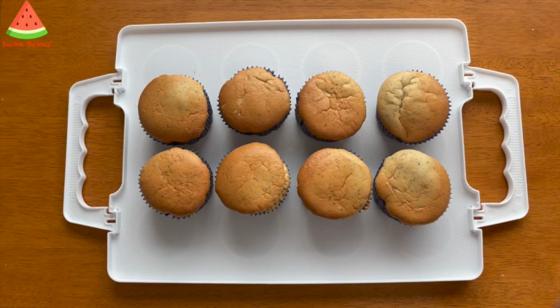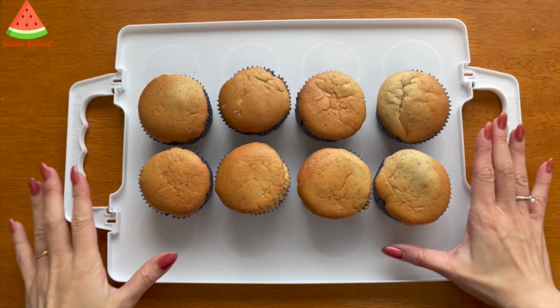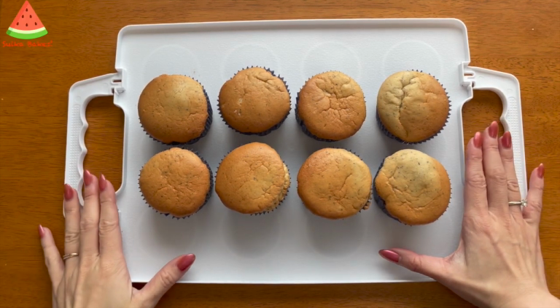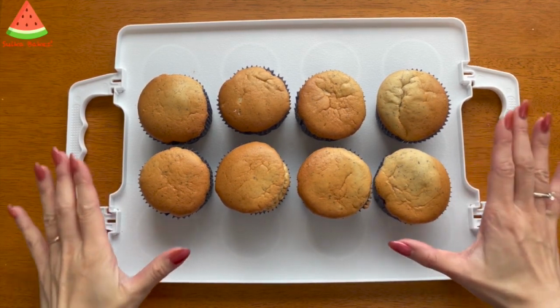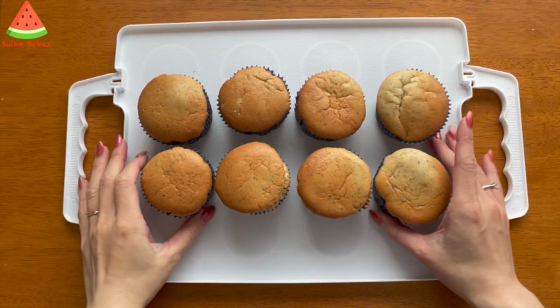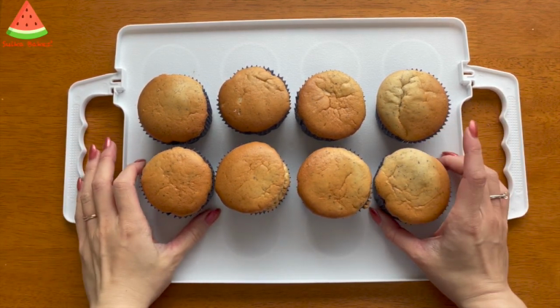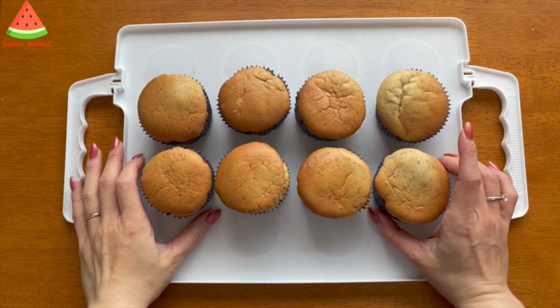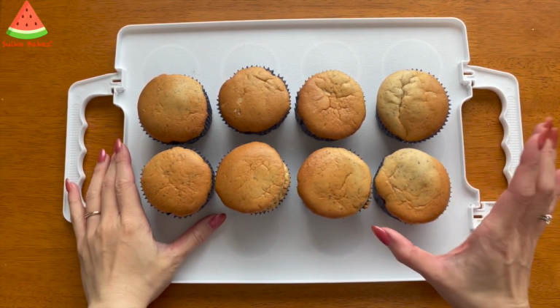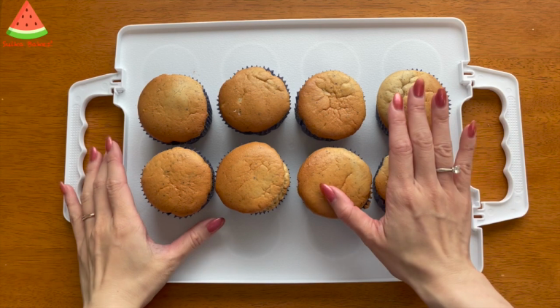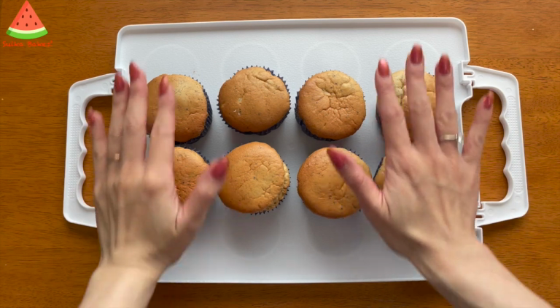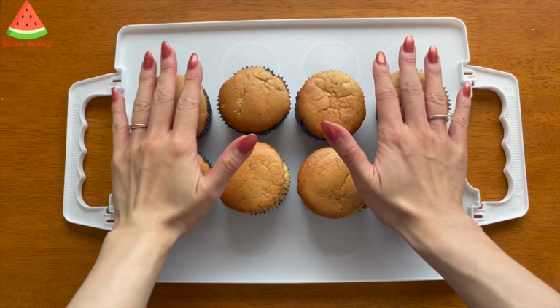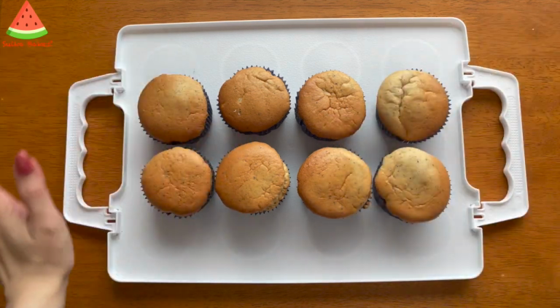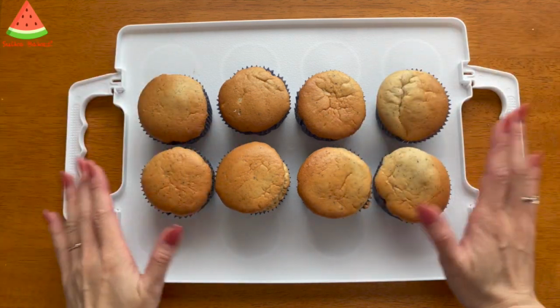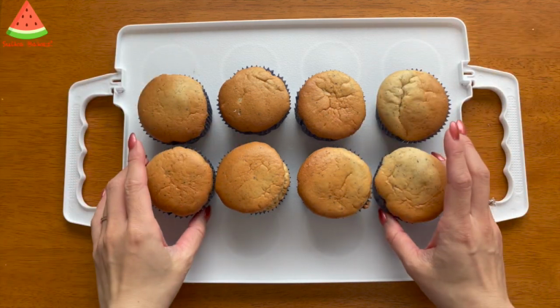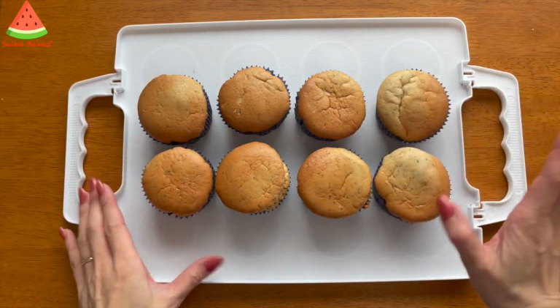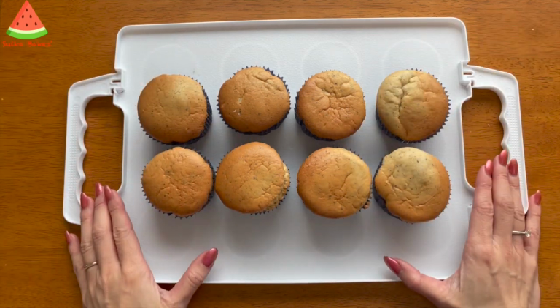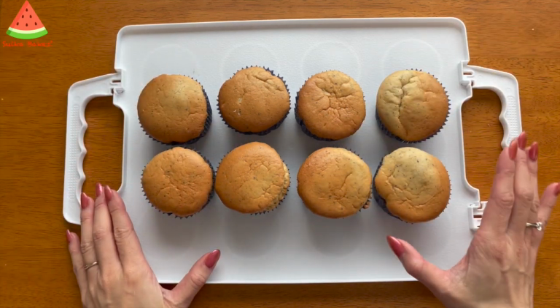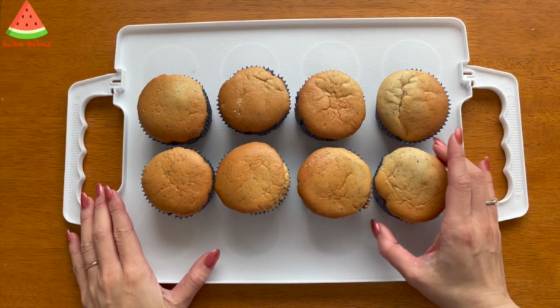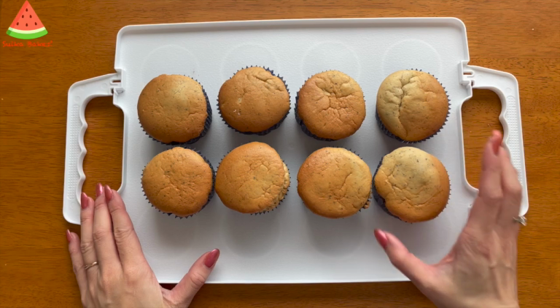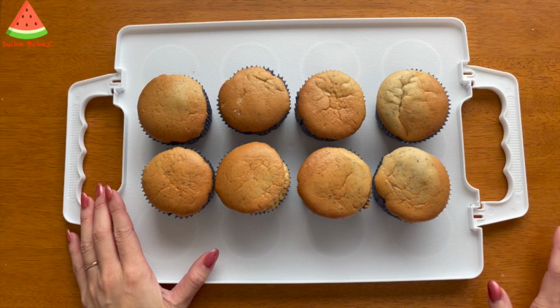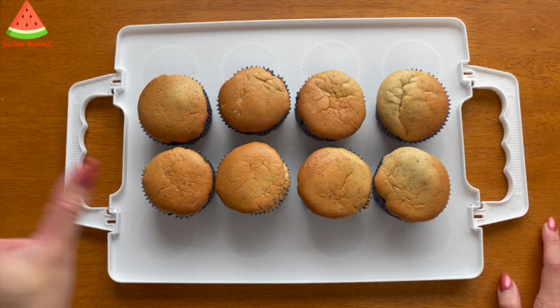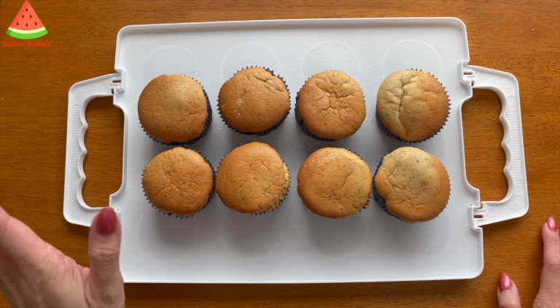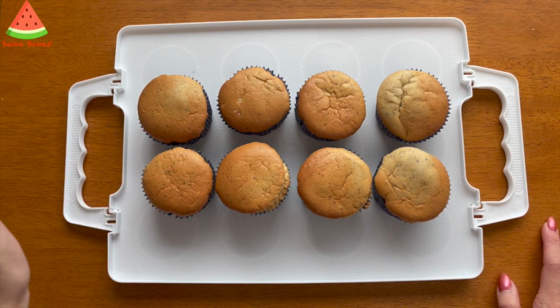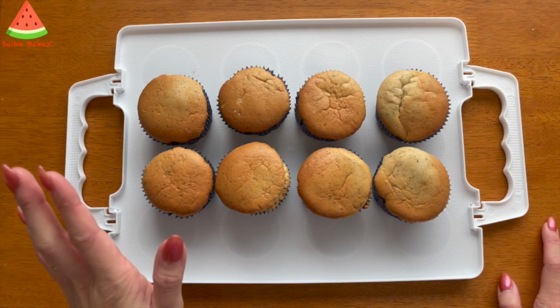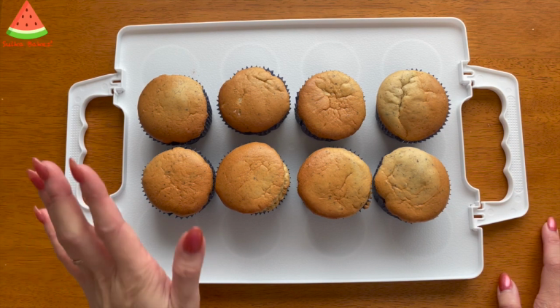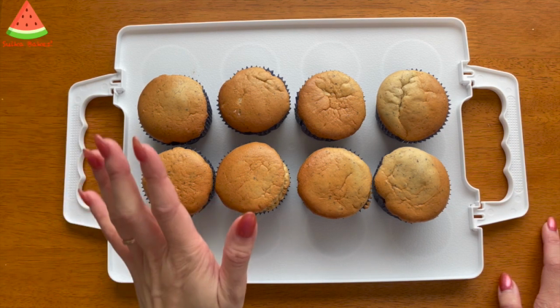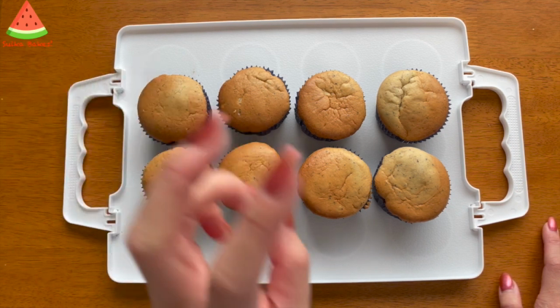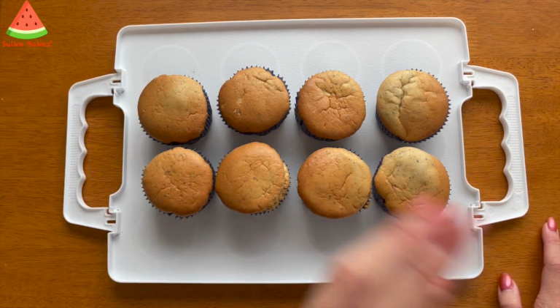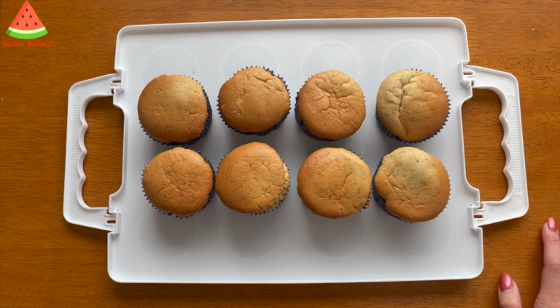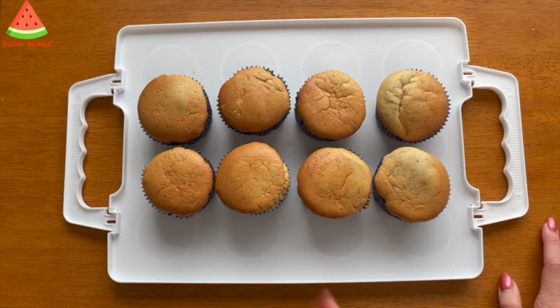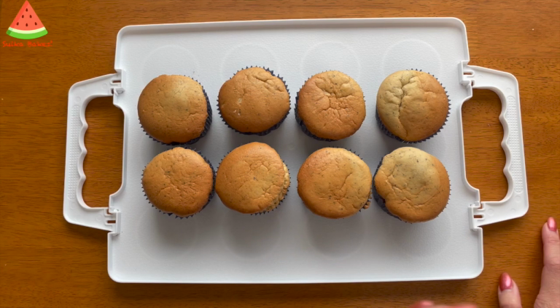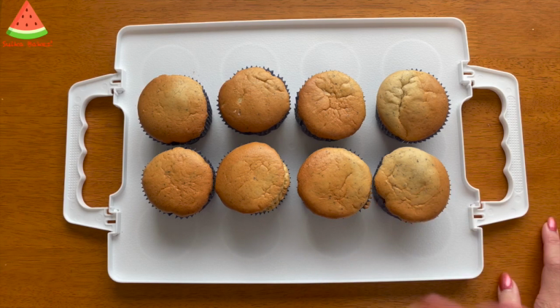I've cooled these cupcakes on a cooling rack and they're now nice and cool, ready to be piped. I have to make a correction — I actually baked them at 165 degrees Celsius, which is 330 Fahrenheit.